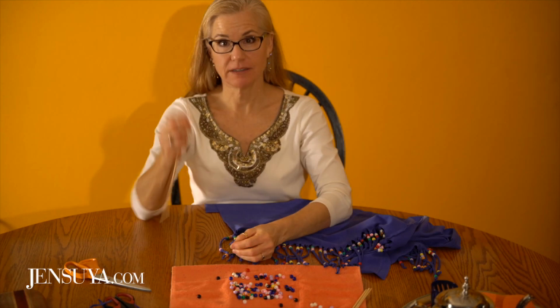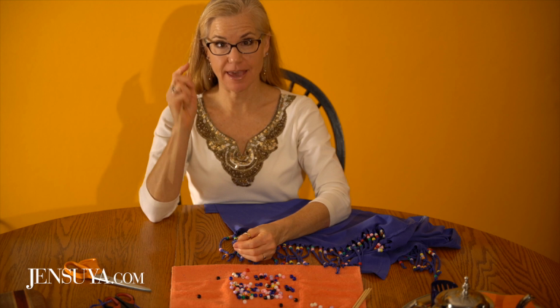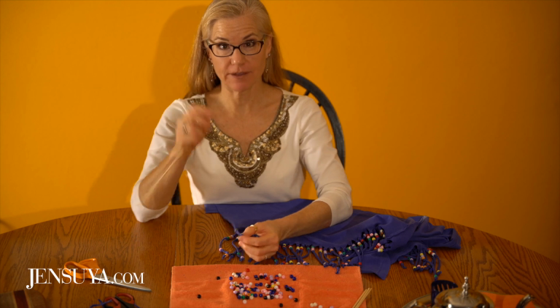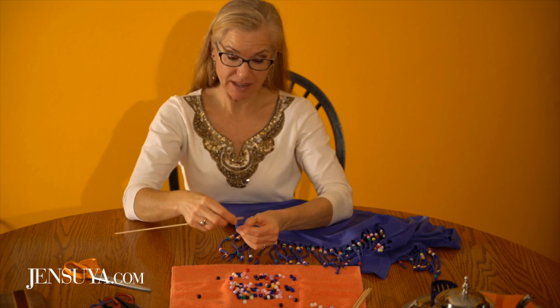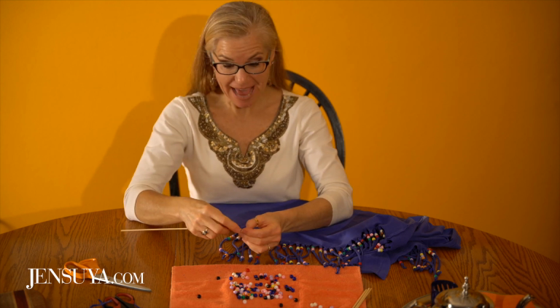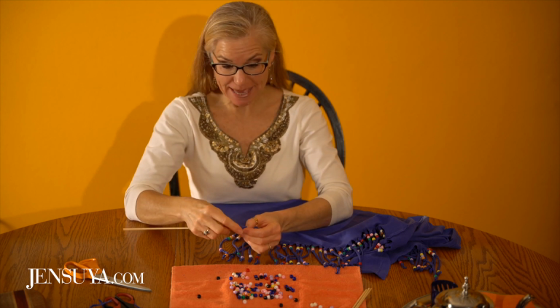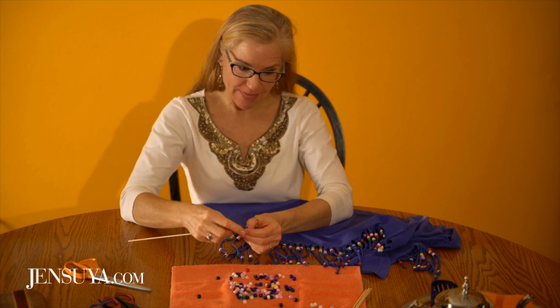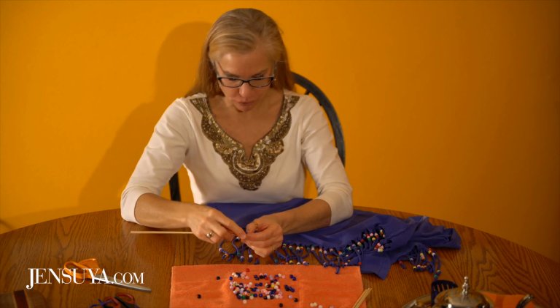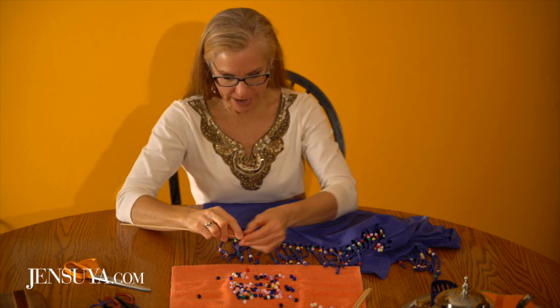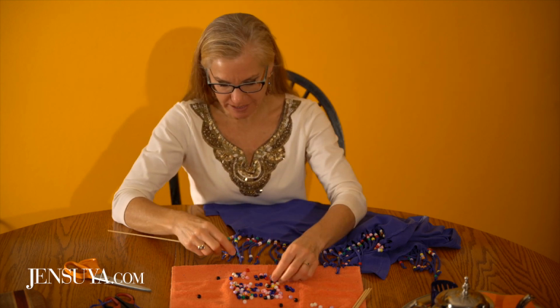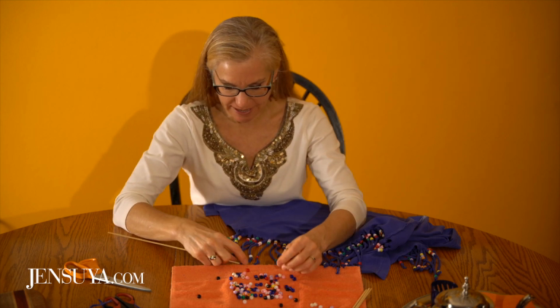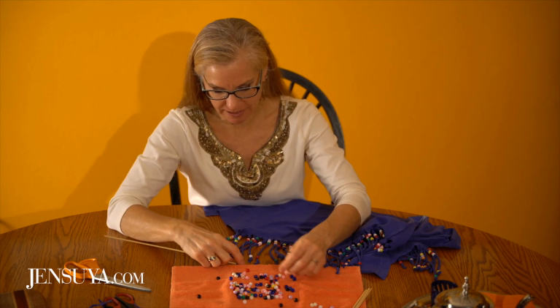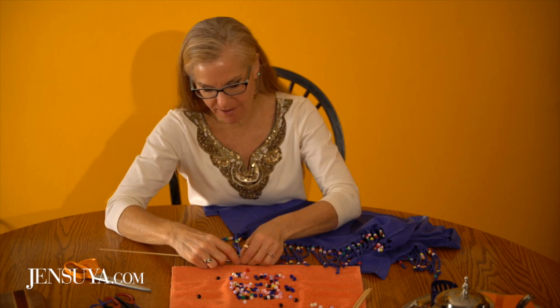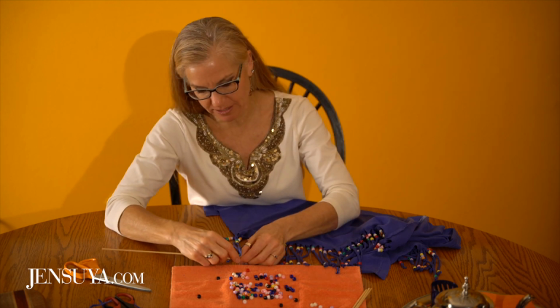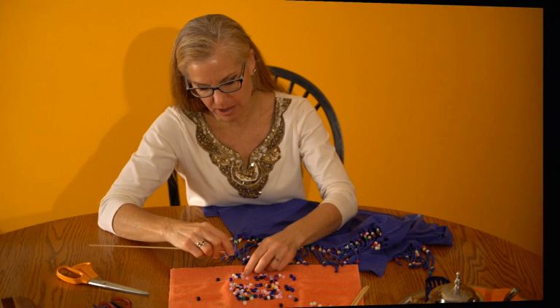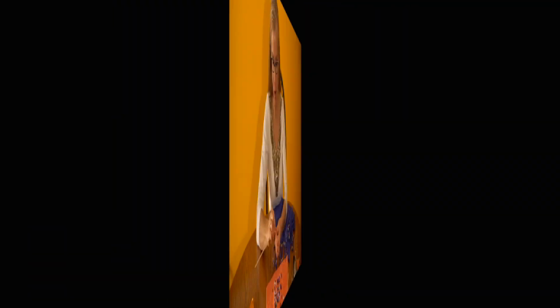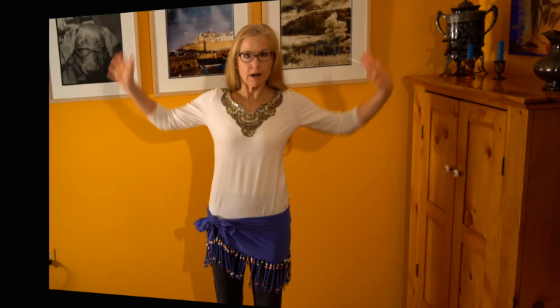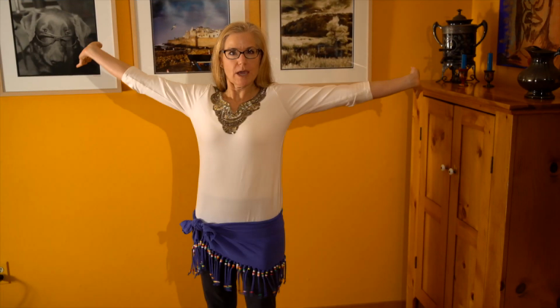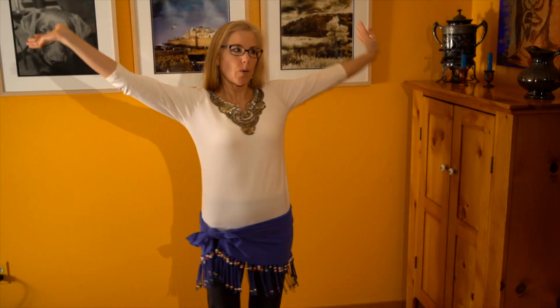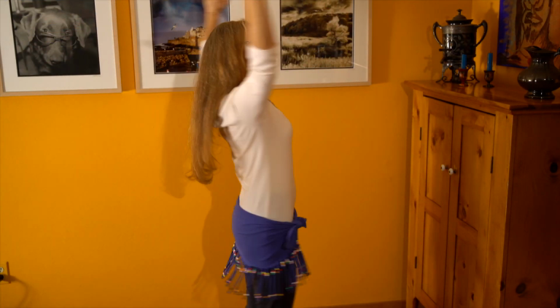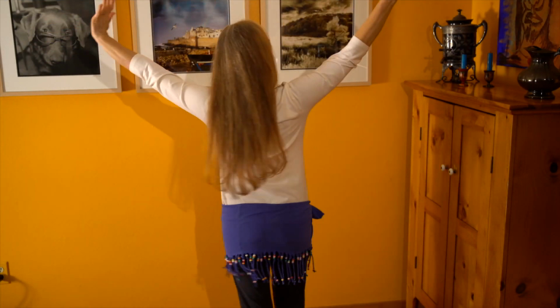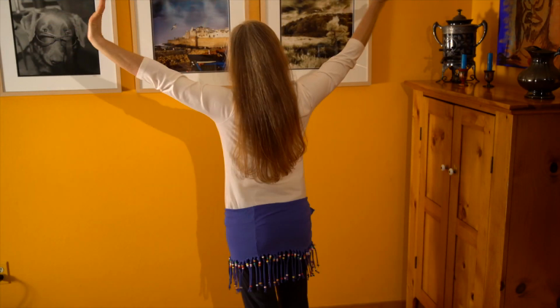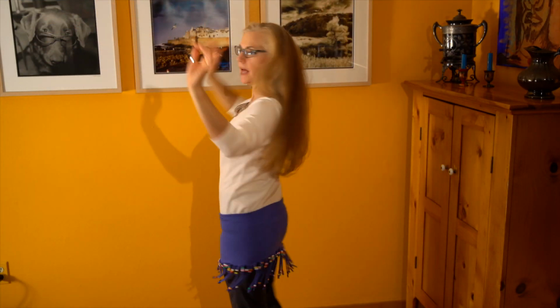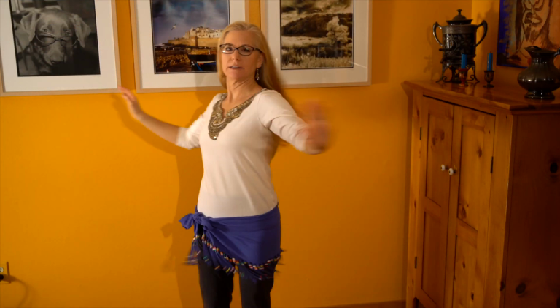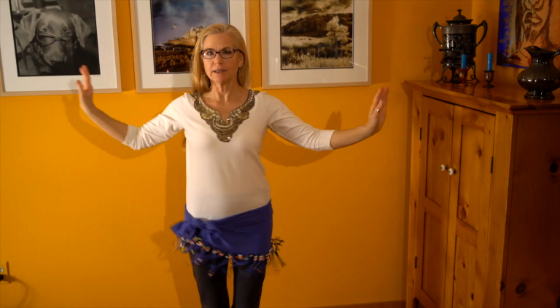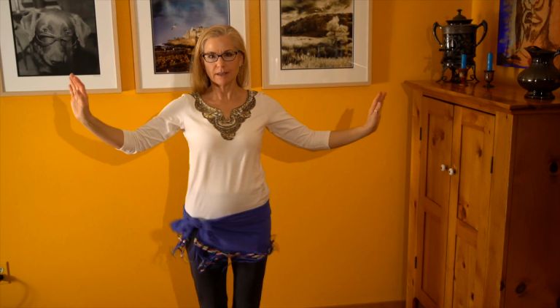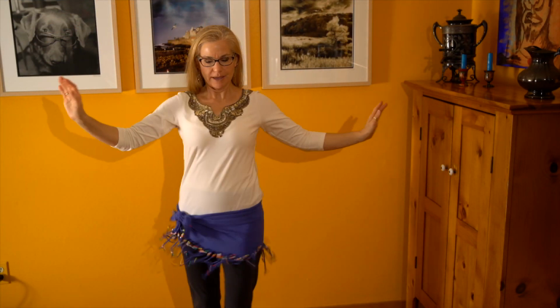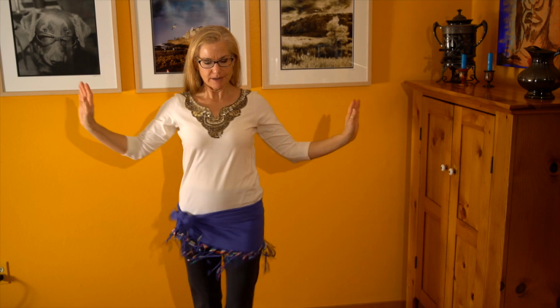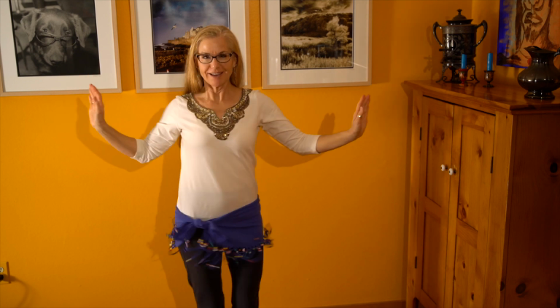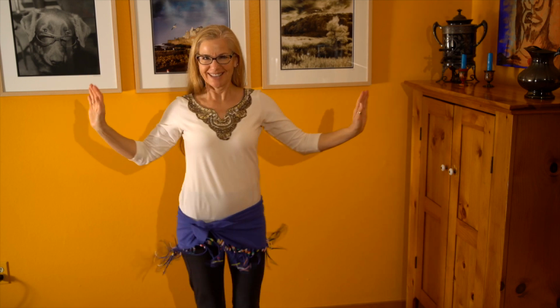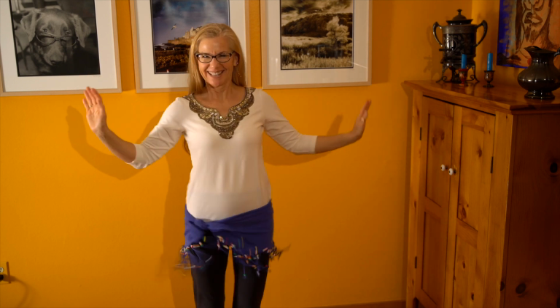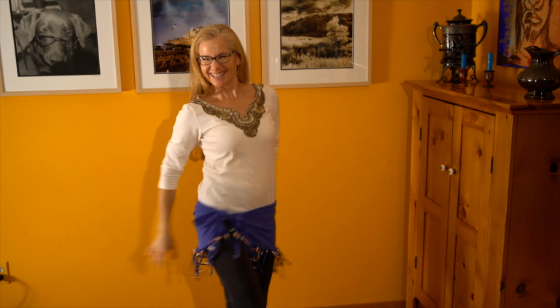Getting ready for the last bead — and then we're going to try it on and dance in it and see how it is. Here we go — ta-da!